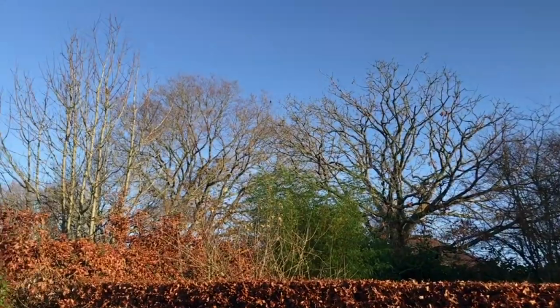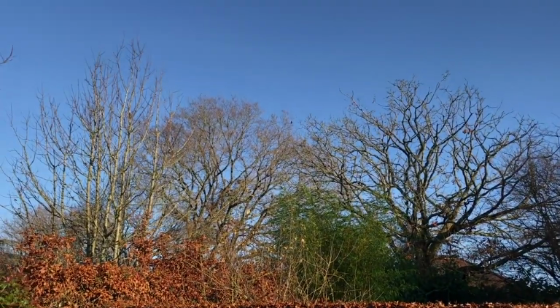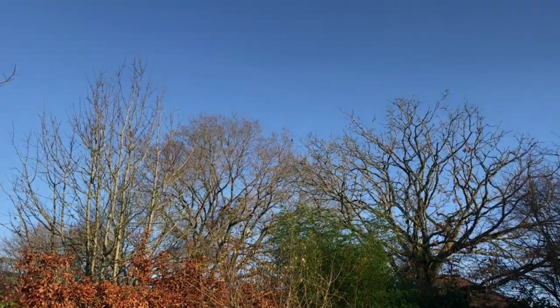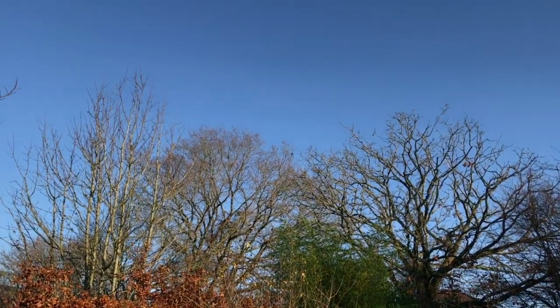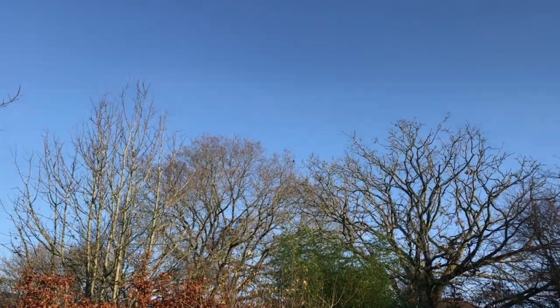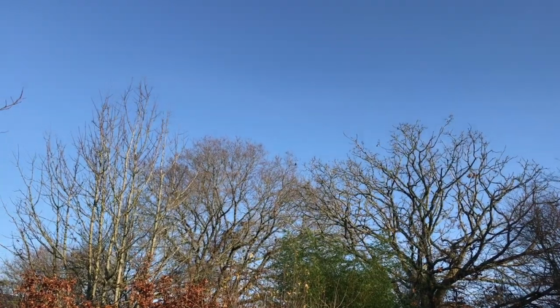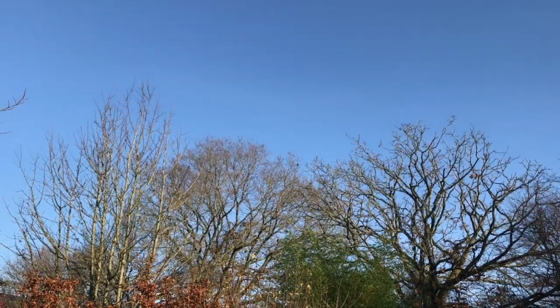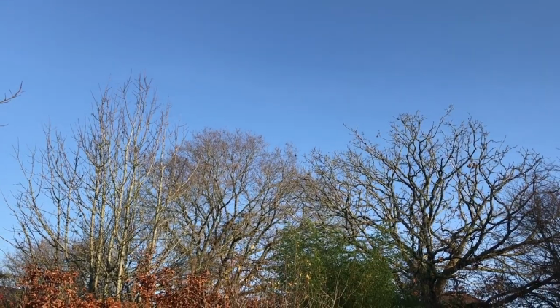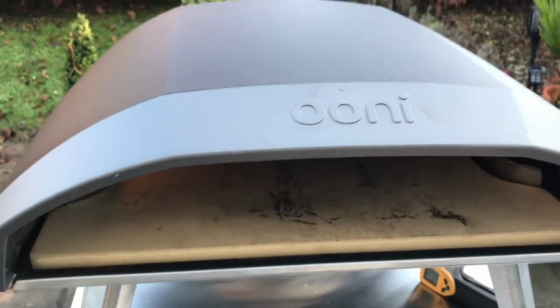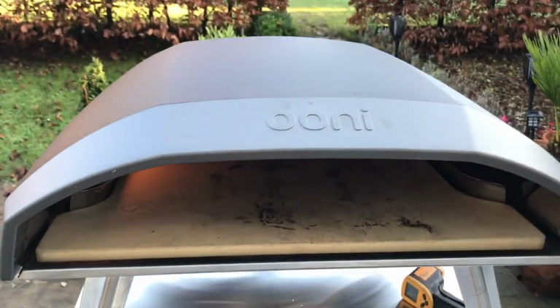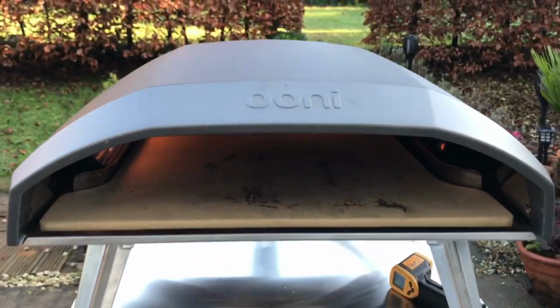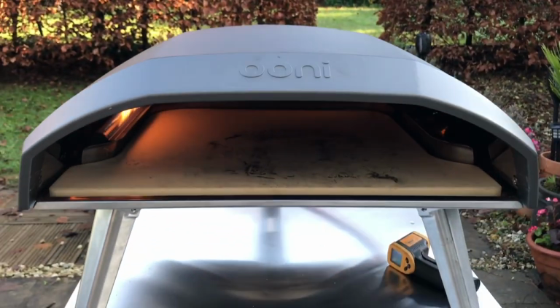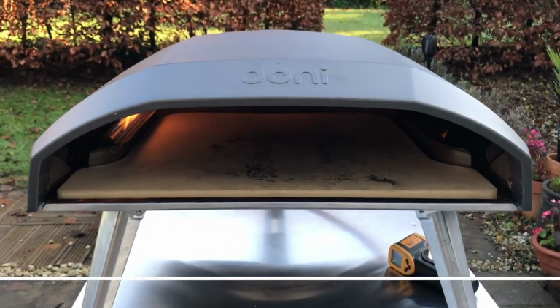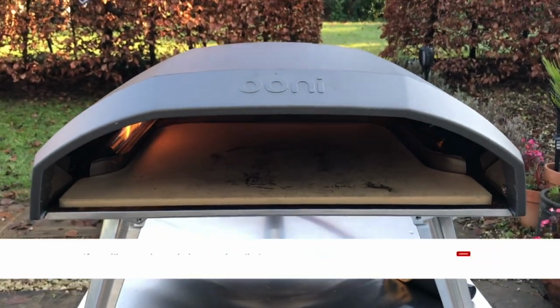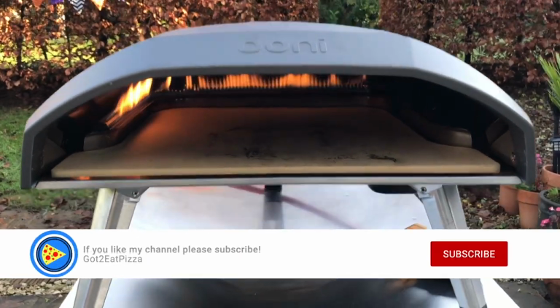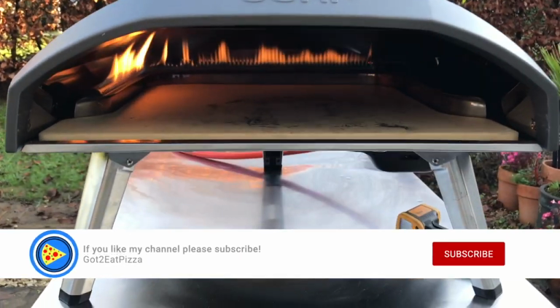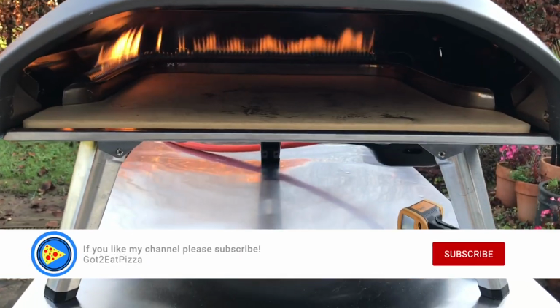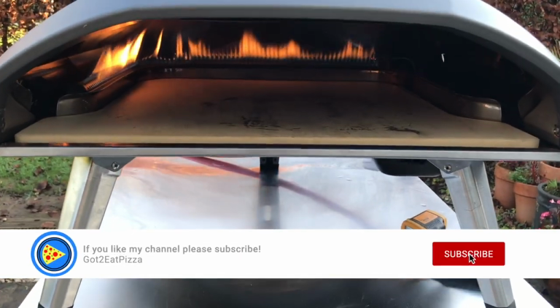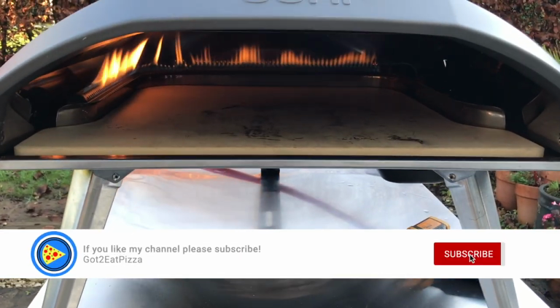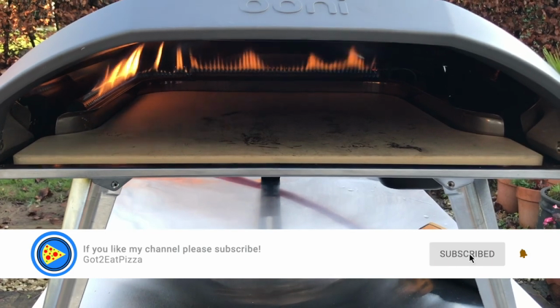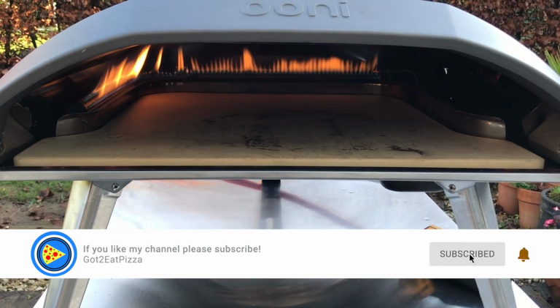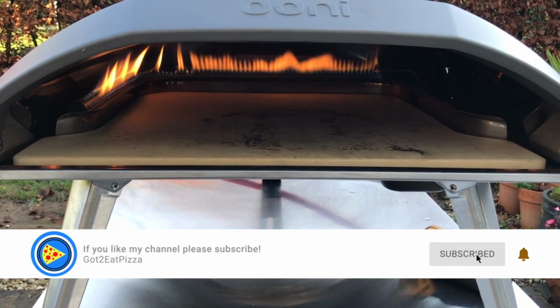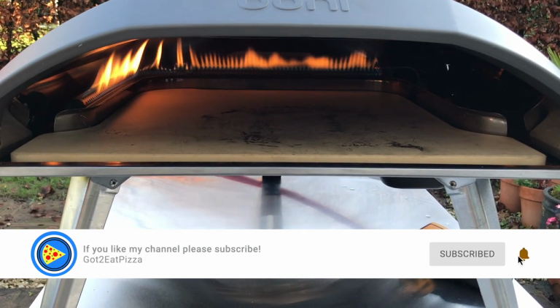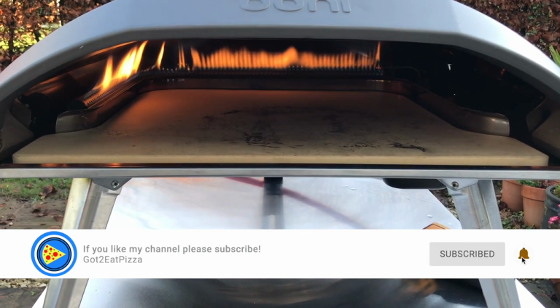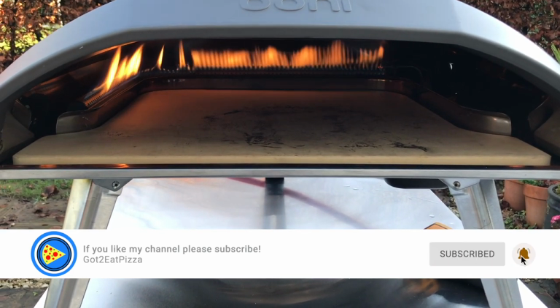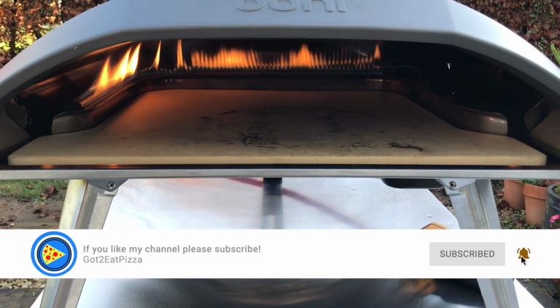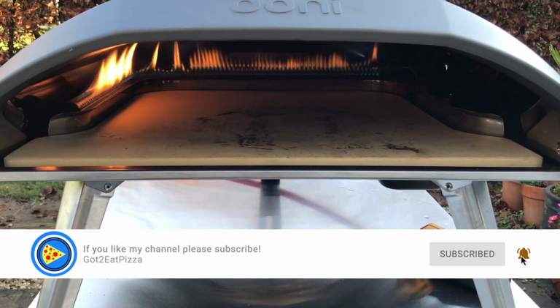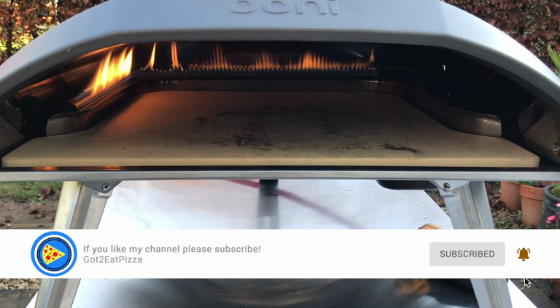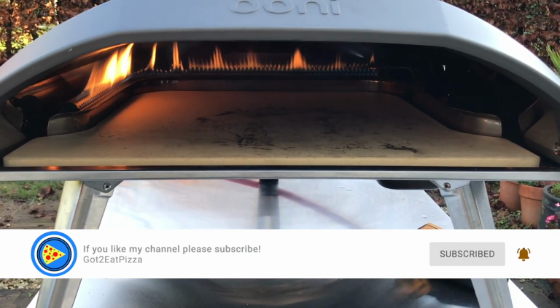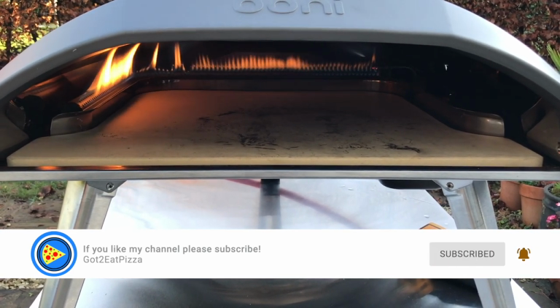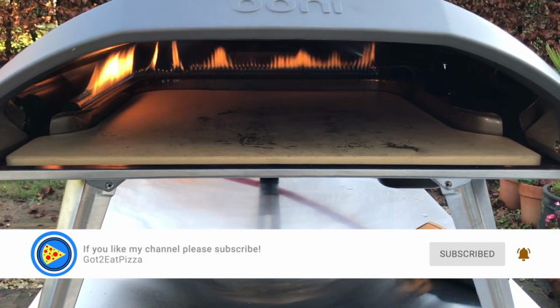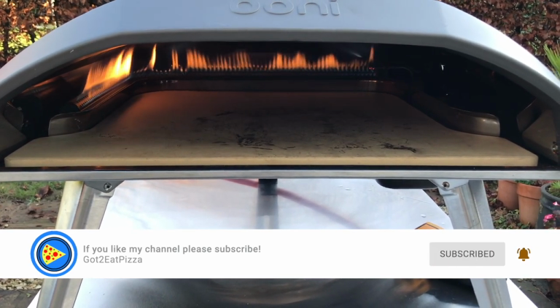Hello and welcome to our learning to cook pizza journey. Today I'm going to be cooking in the unicoder. I'm going to be making big pizza, 15 to 16 inches, because I can possibly make it. Let's do it.